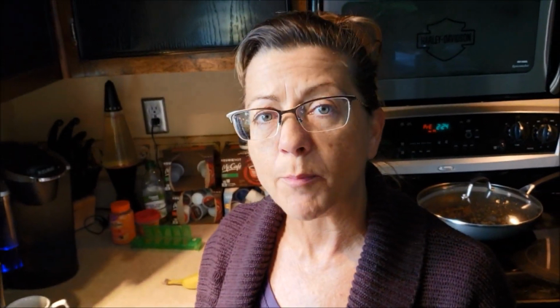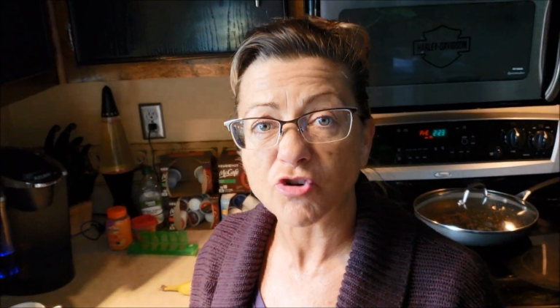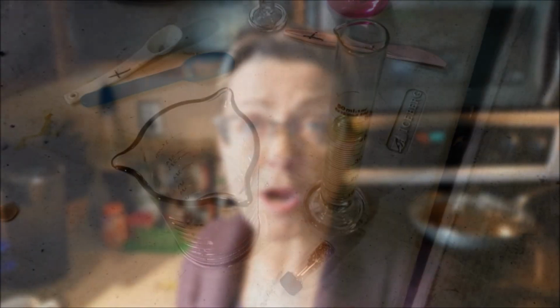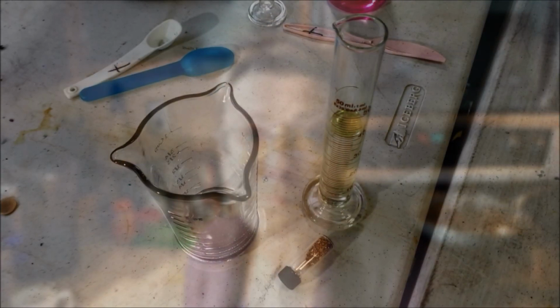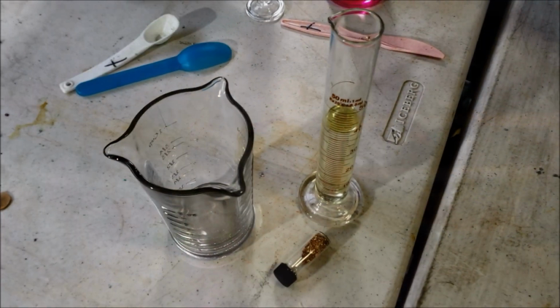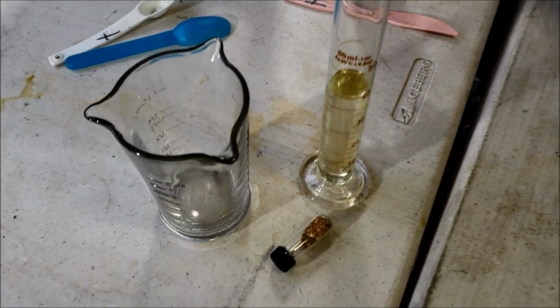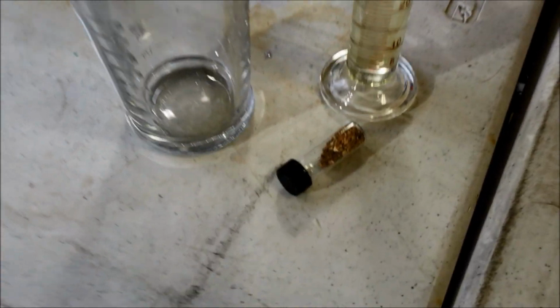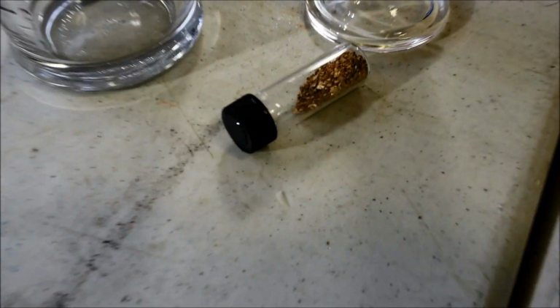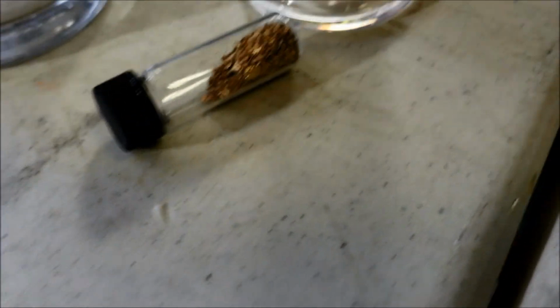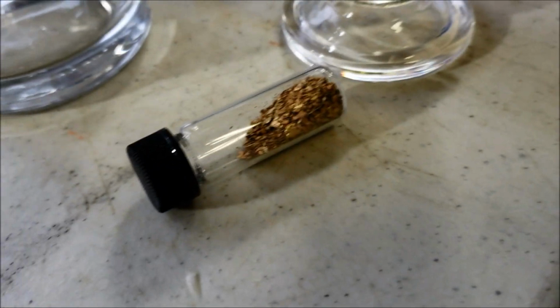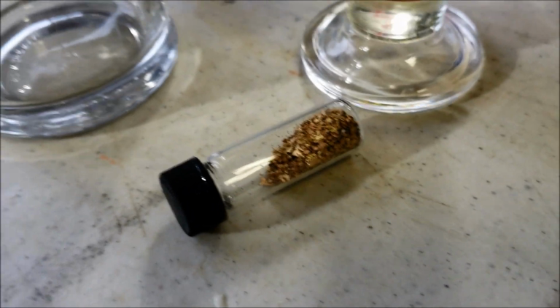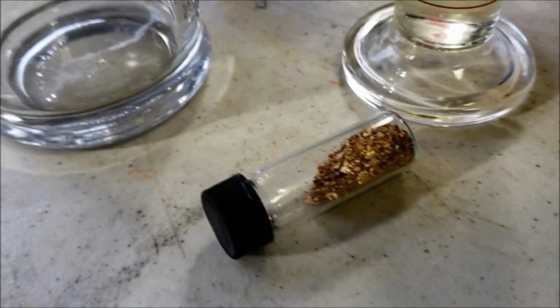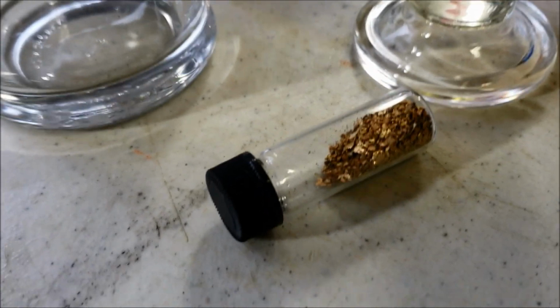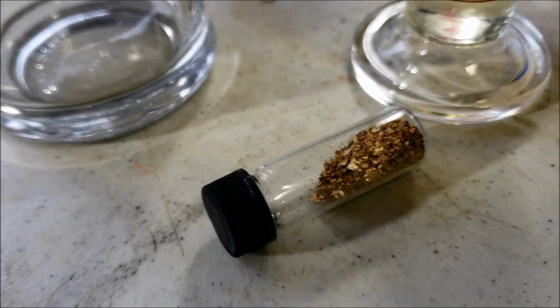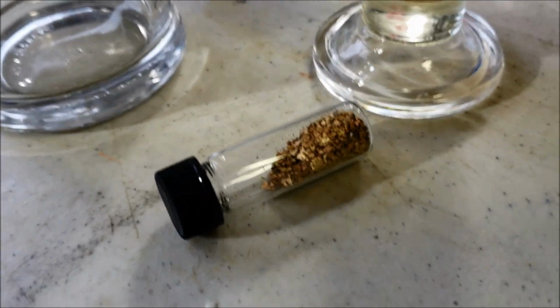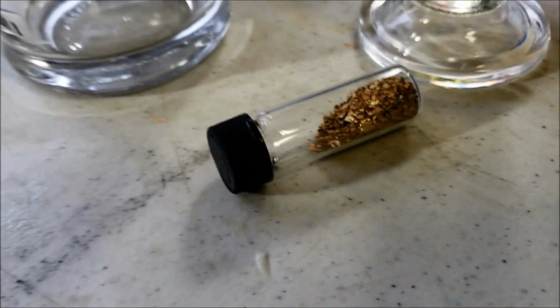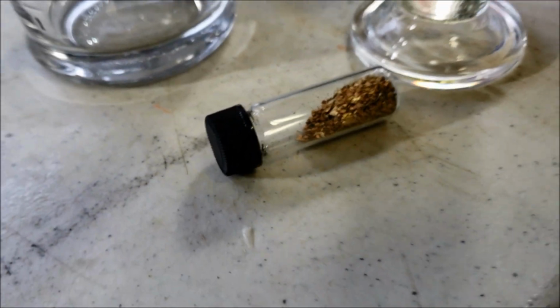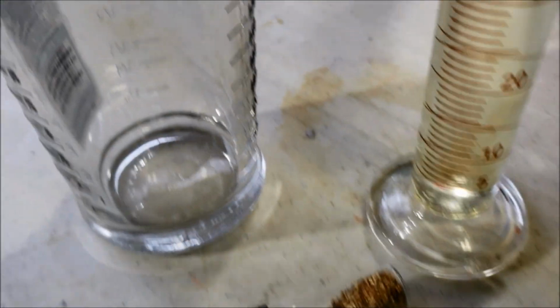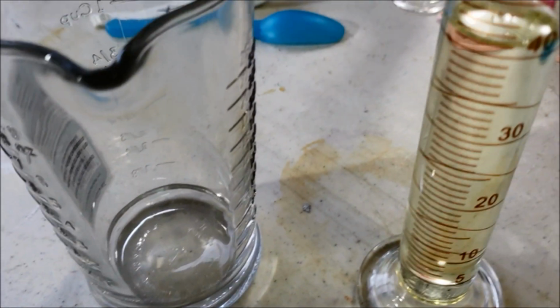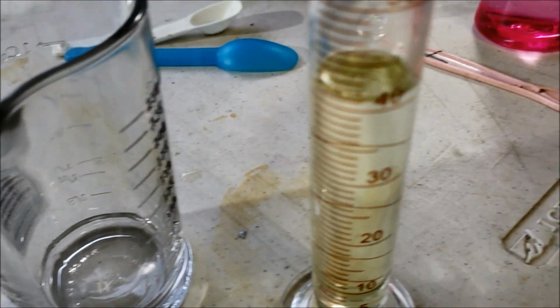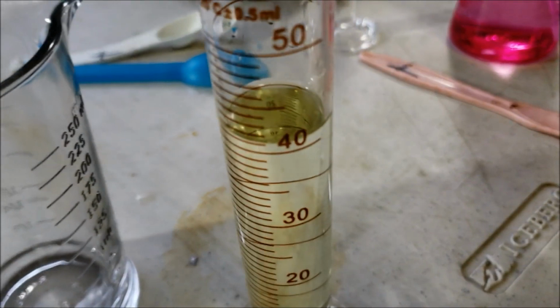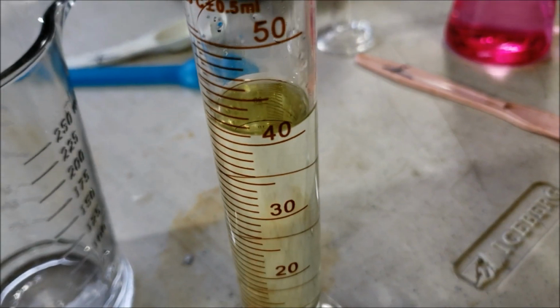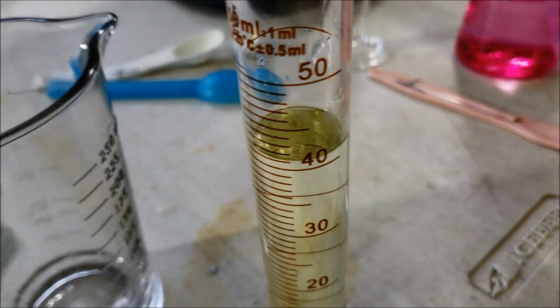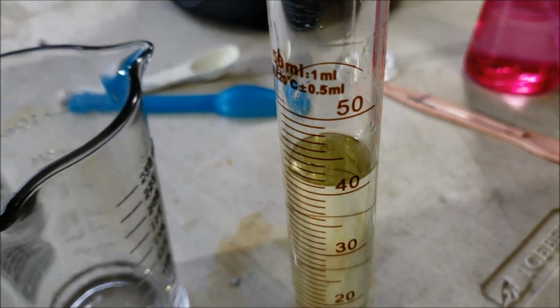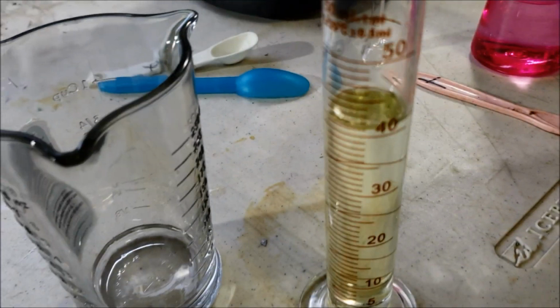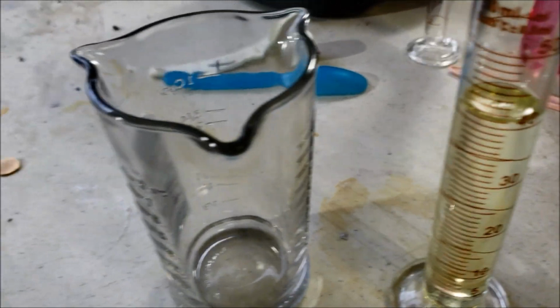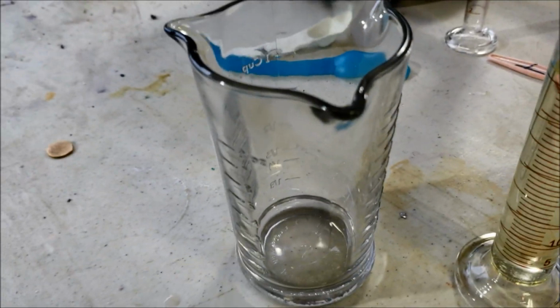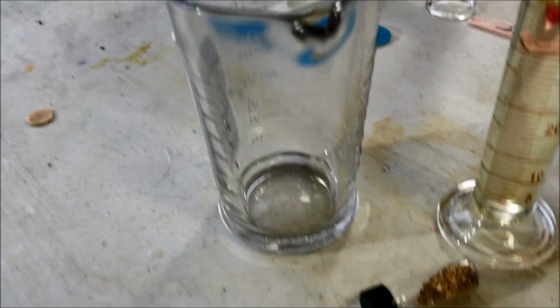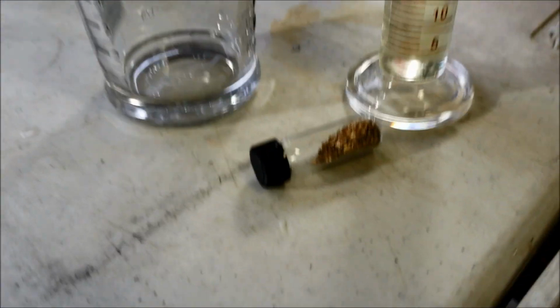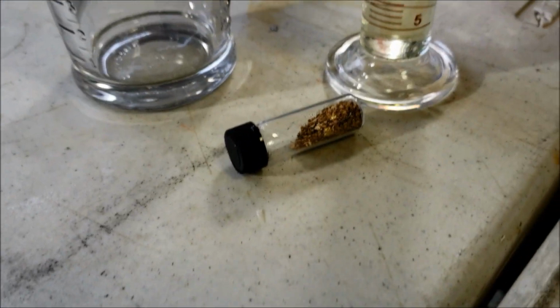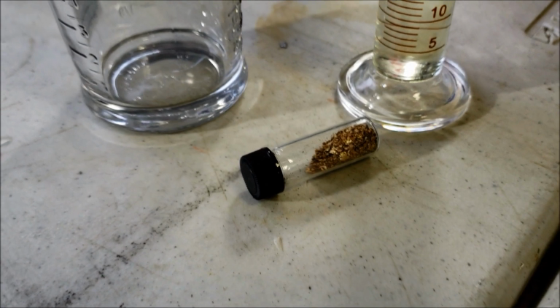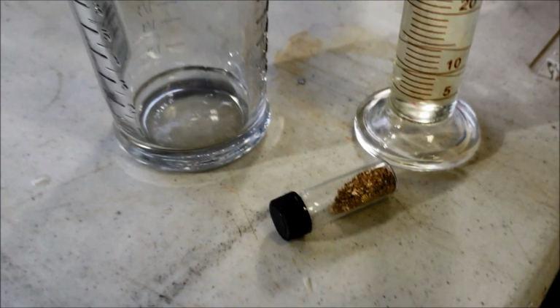Alright, here we go - dropping the SMB. A little over 10 grams of gold from the rivers, 40 milliliters of aqua regia. Let's see what happens.